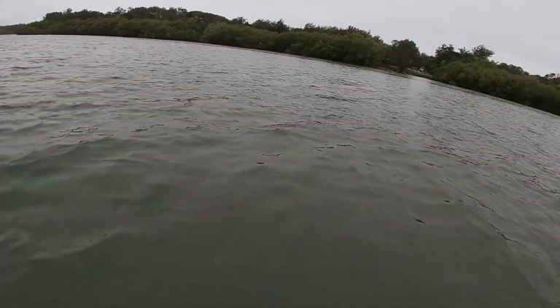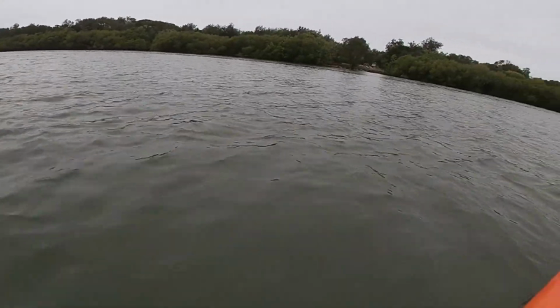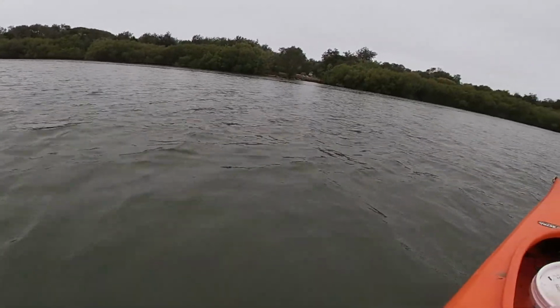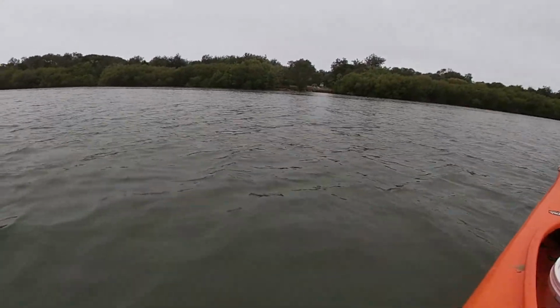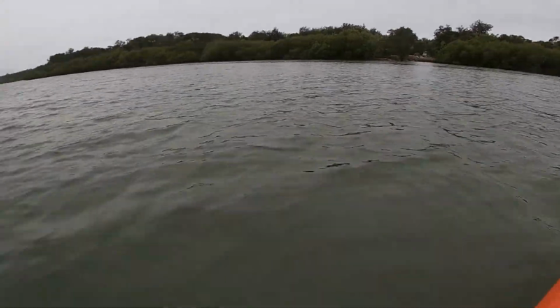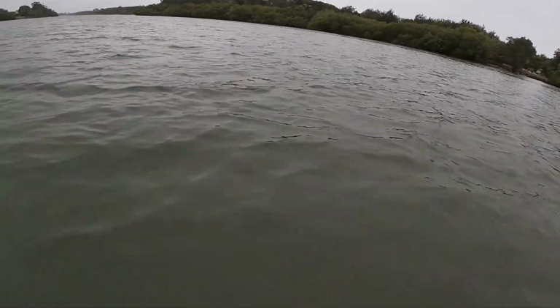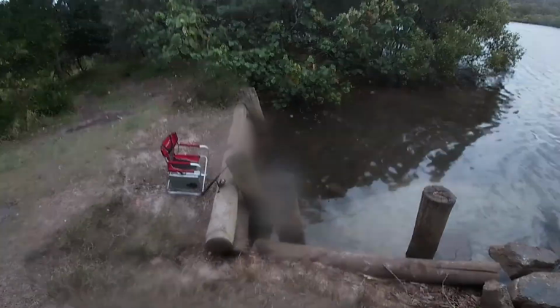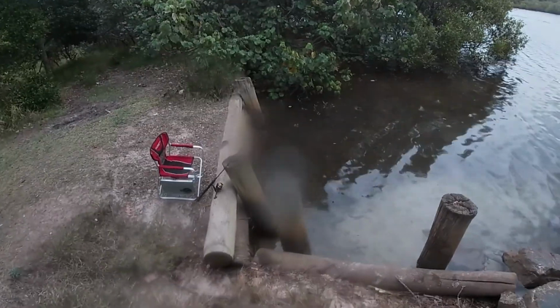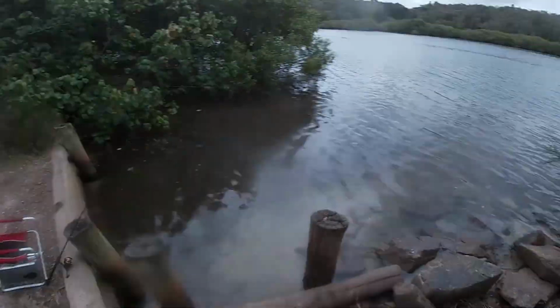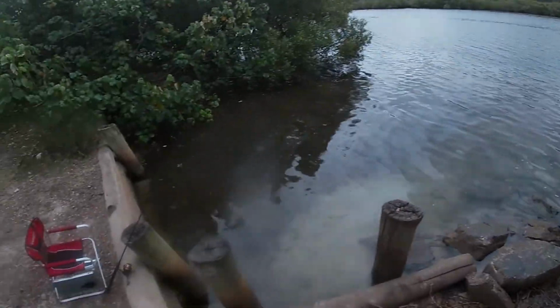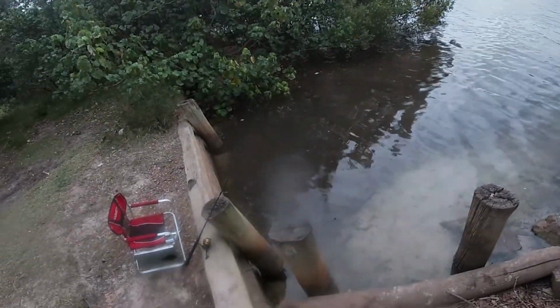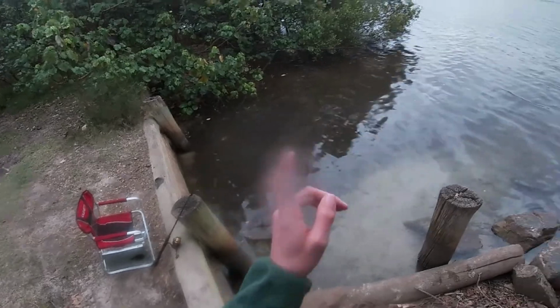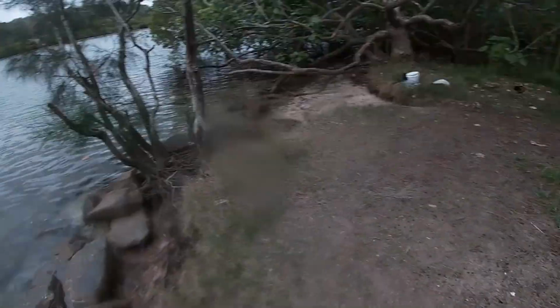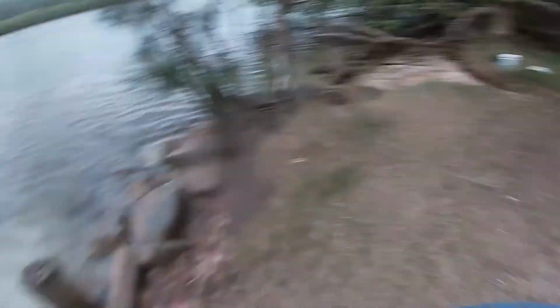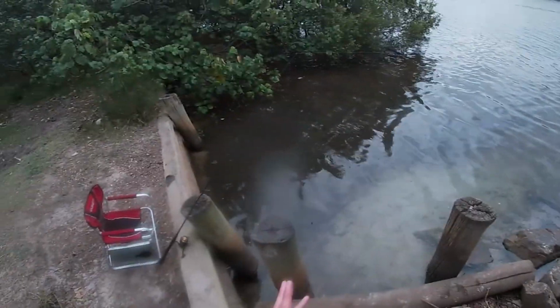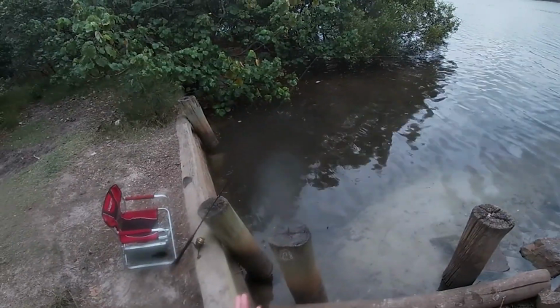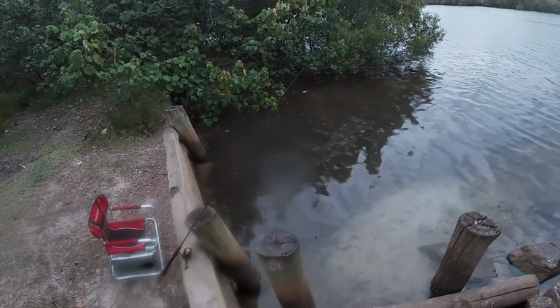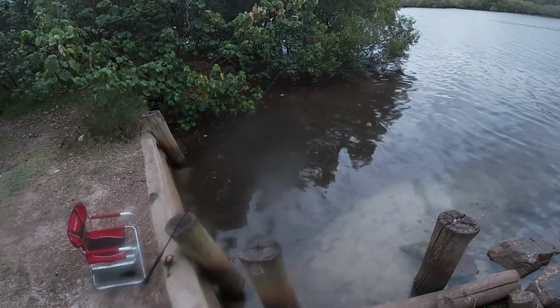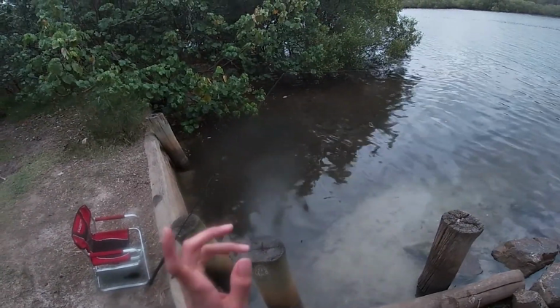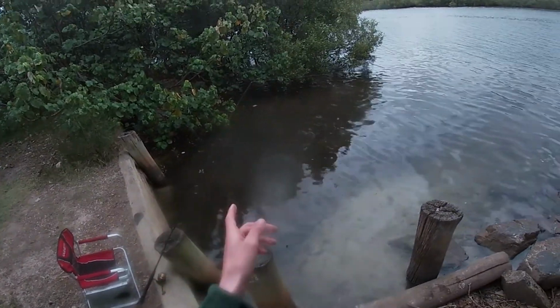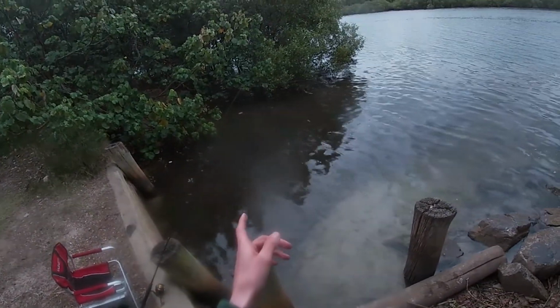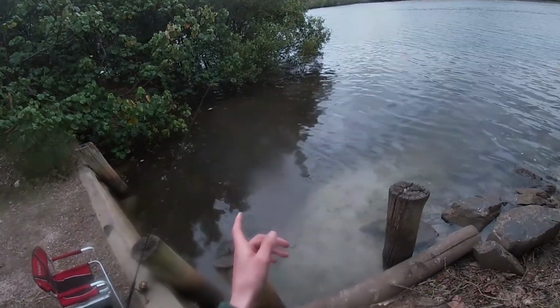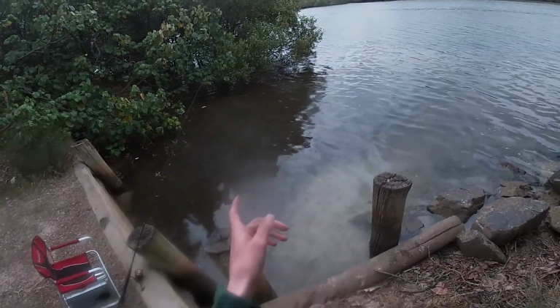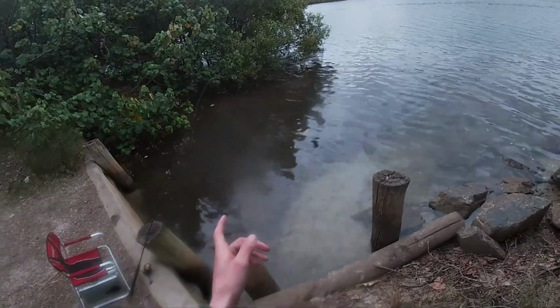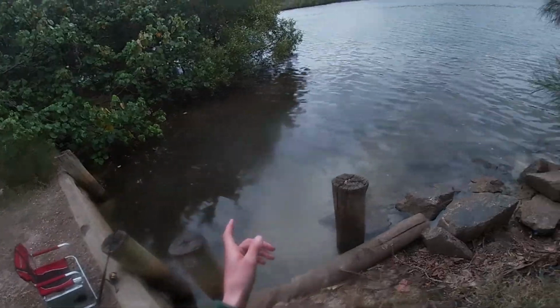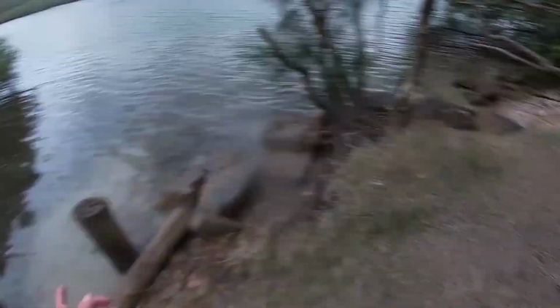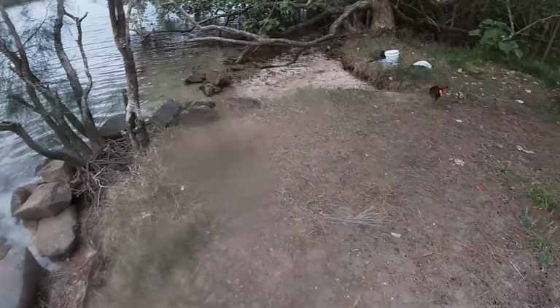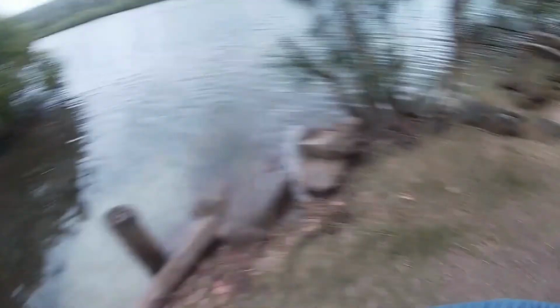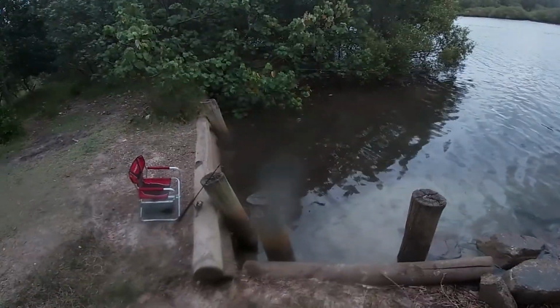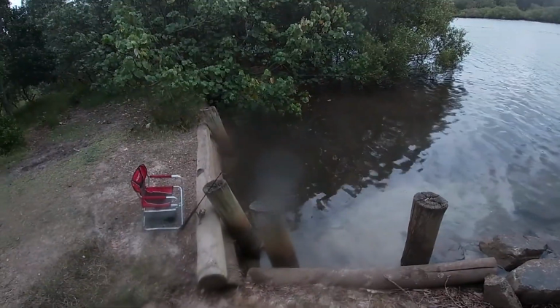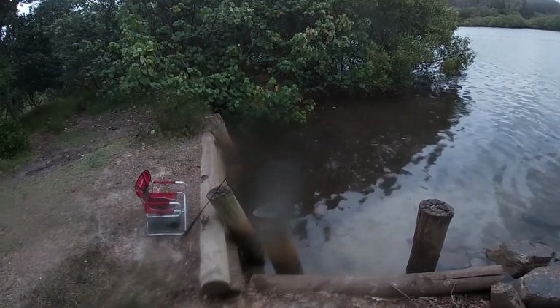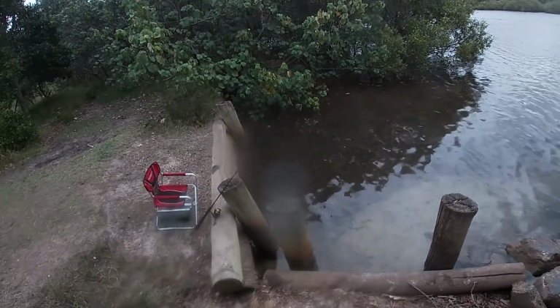That was awesome - last flatty of the trip. It's nearly full tide, starting to trickle down with a bit of rain. Hopefully that doesn't matter. Got the rod out with some bait - some beach worms - and we're trying to catch some whiting, hopefully.